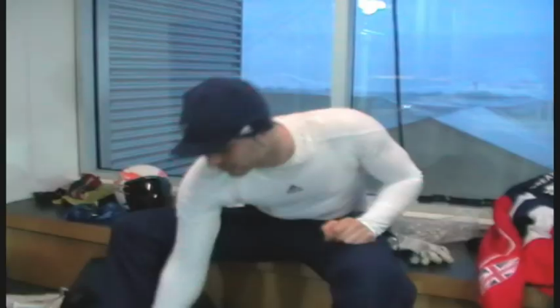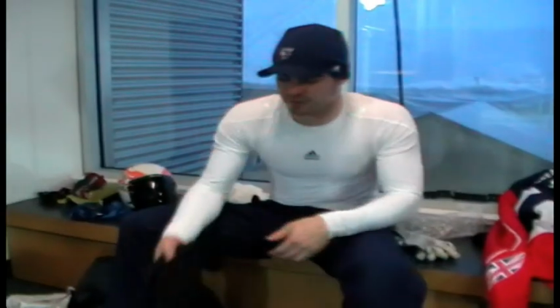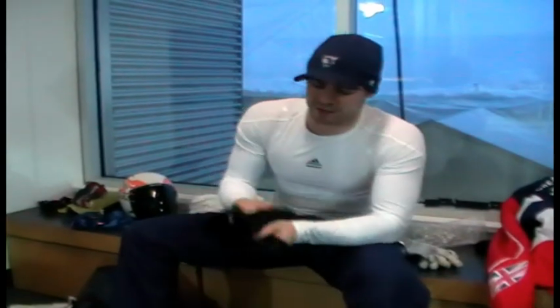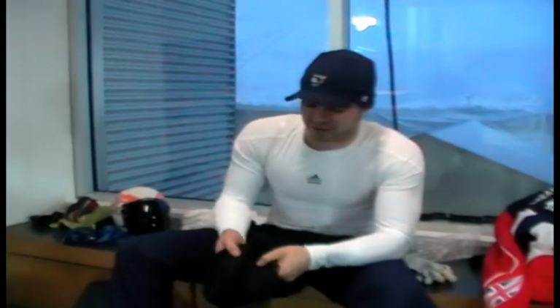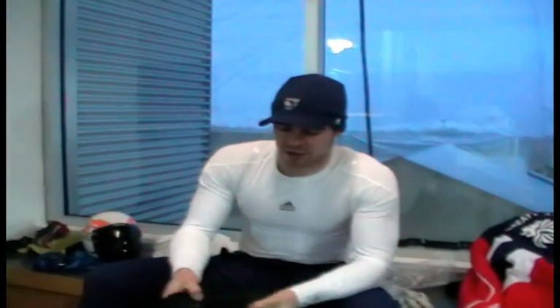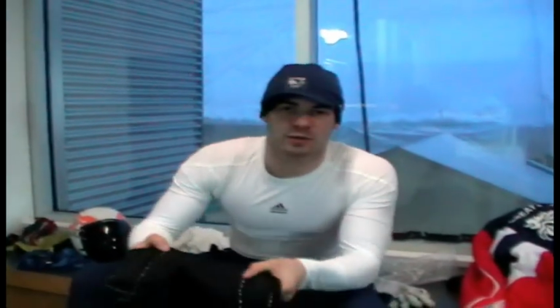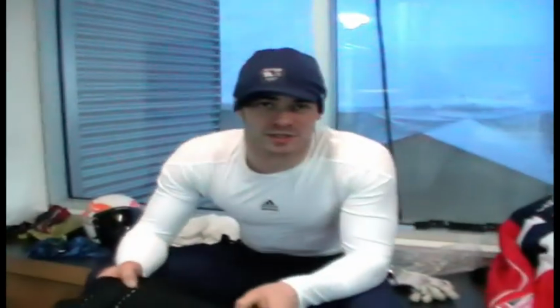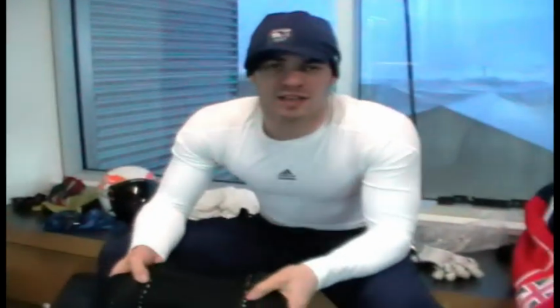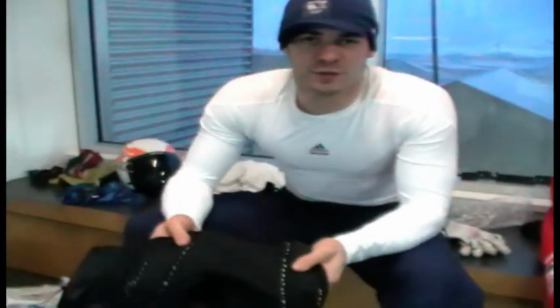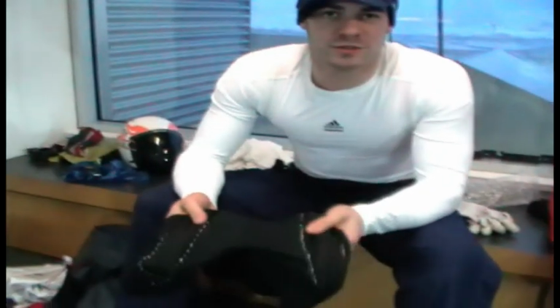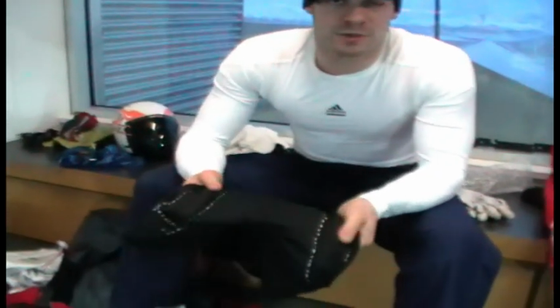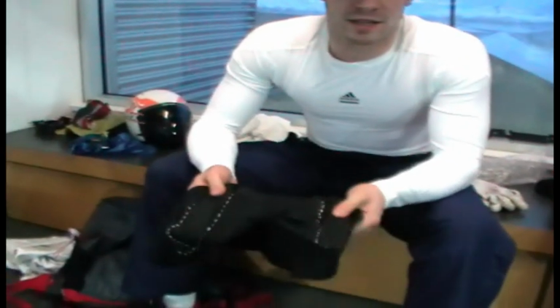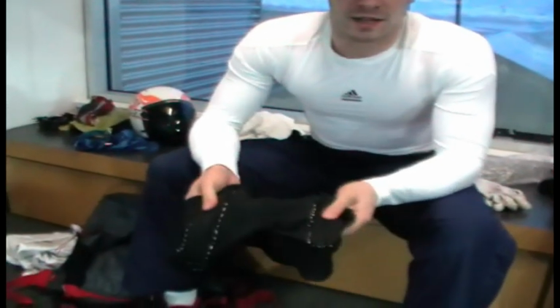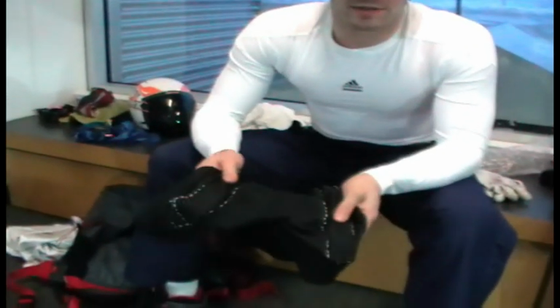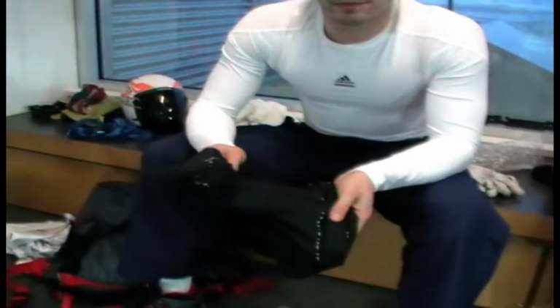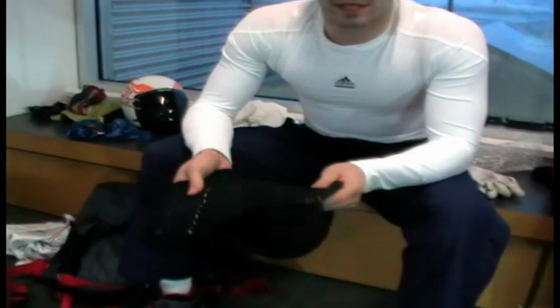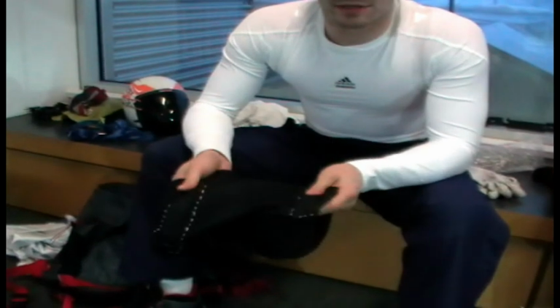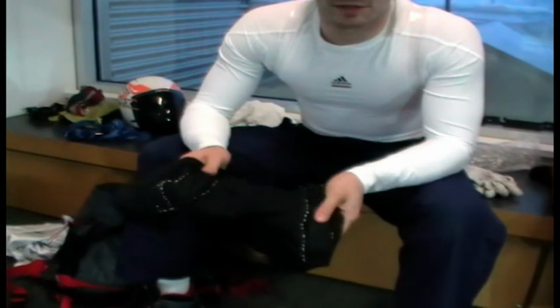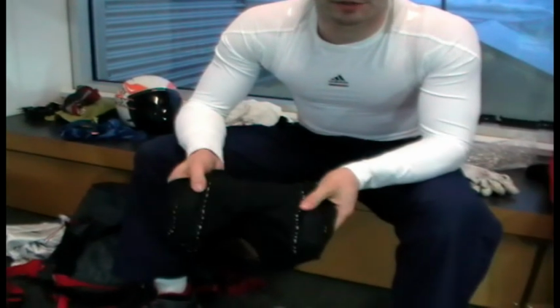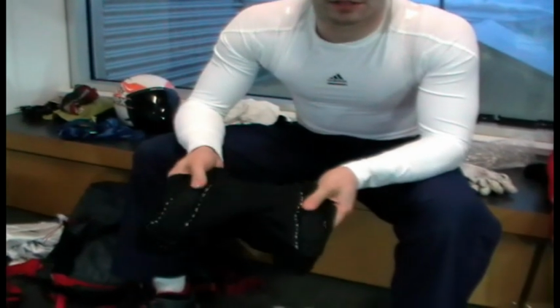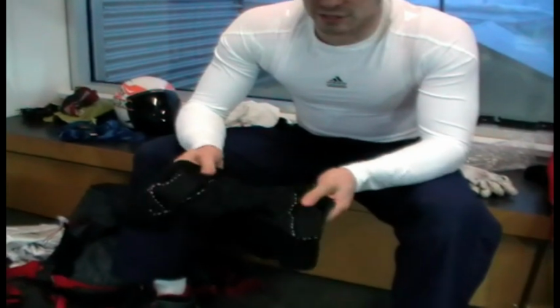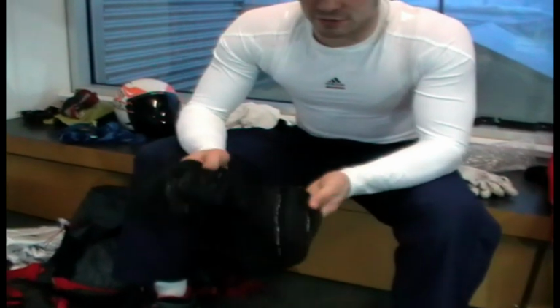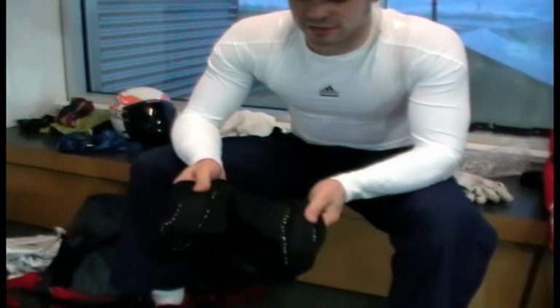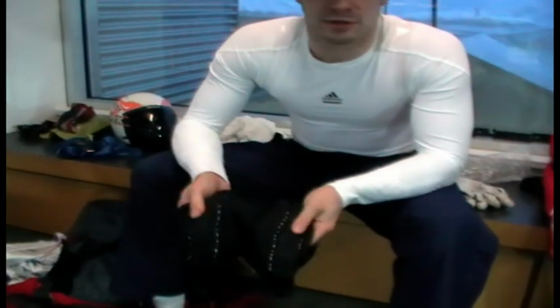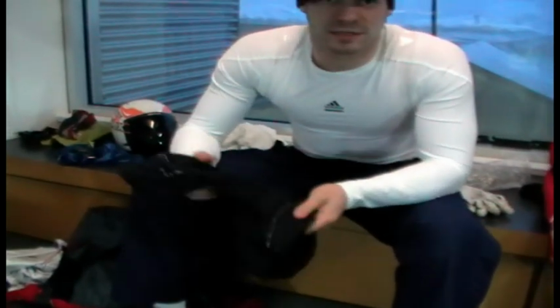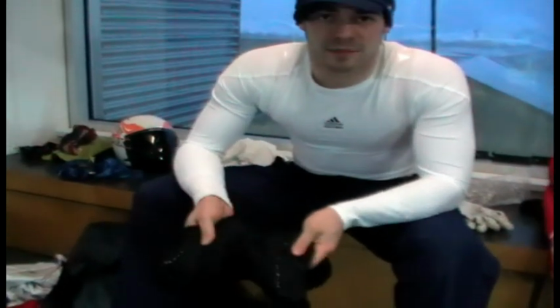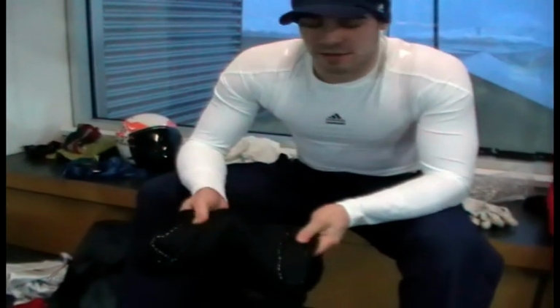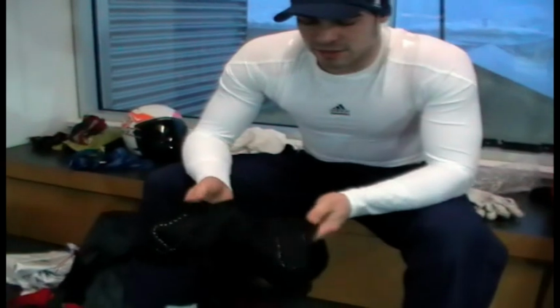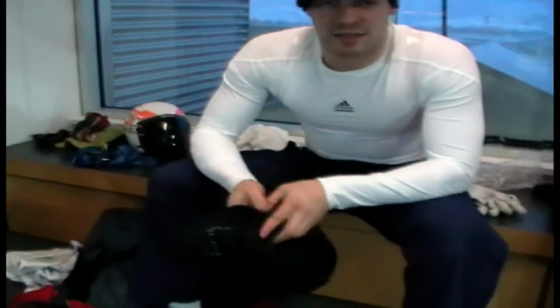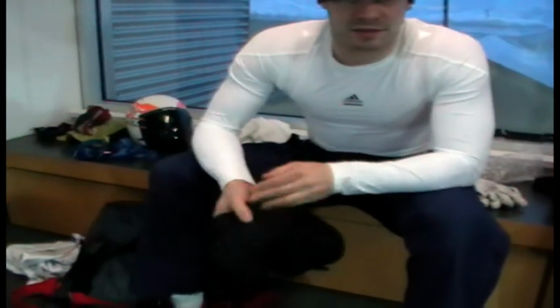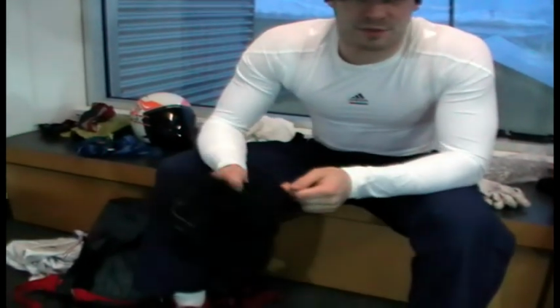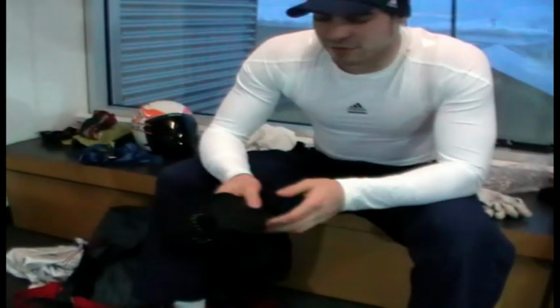The next thing I have here are my weight shorts. If you don't weigh about 90 kilos or about 200 pounds, you have to wear additional weight to balance out the playing field.